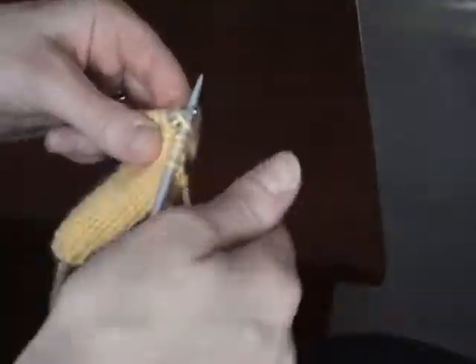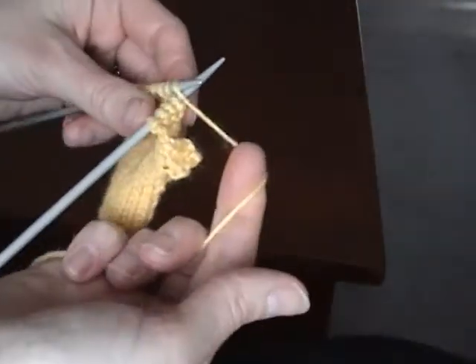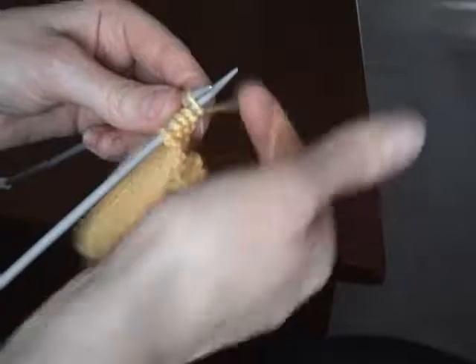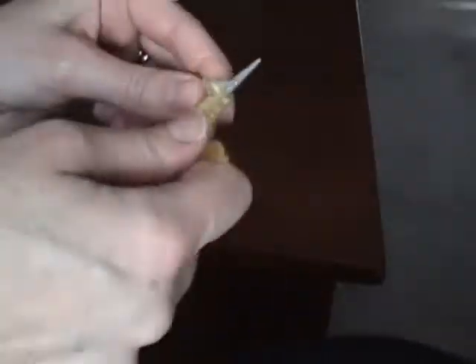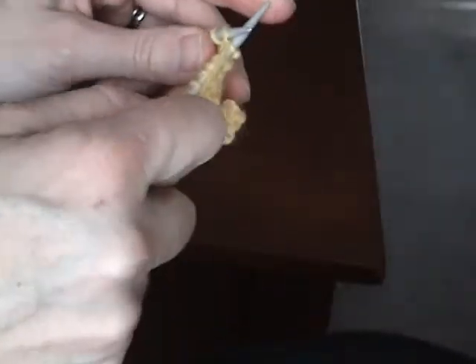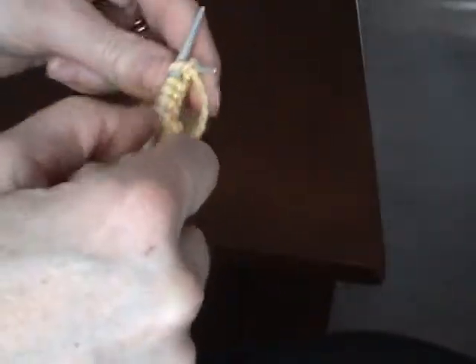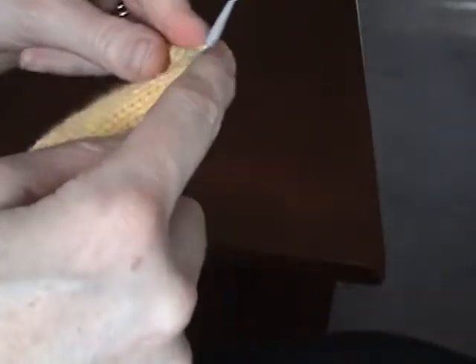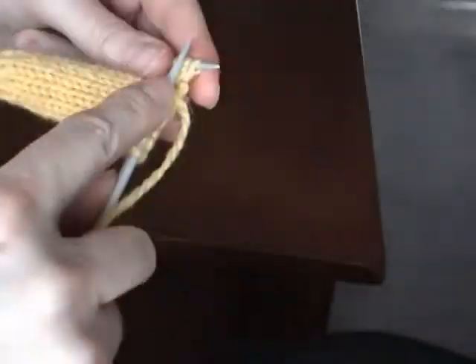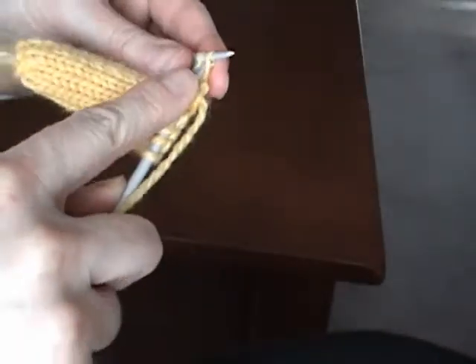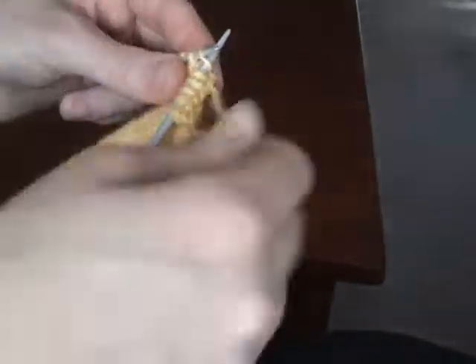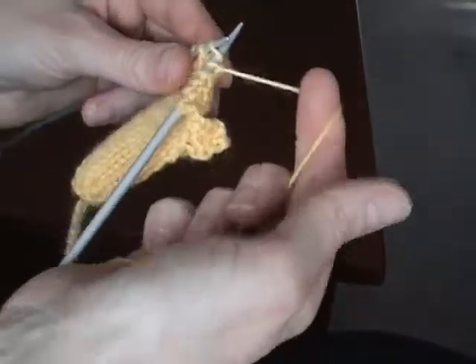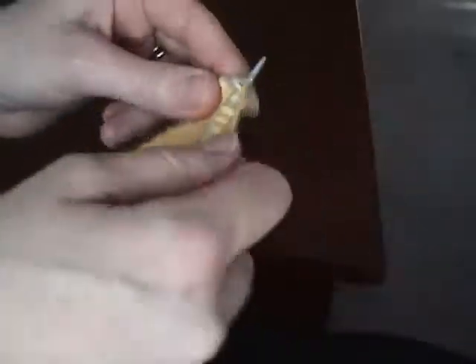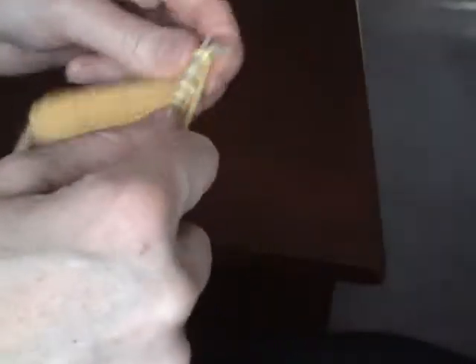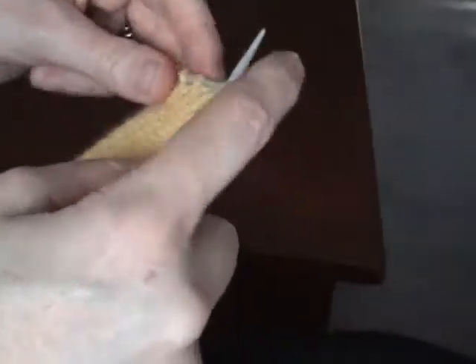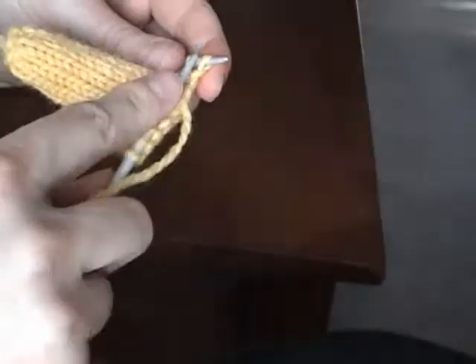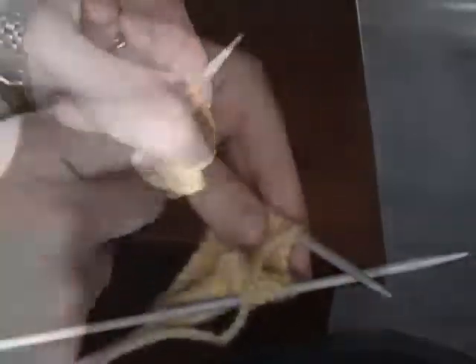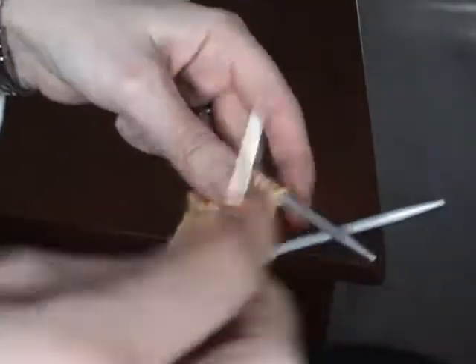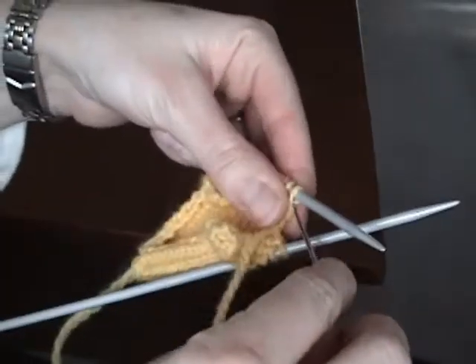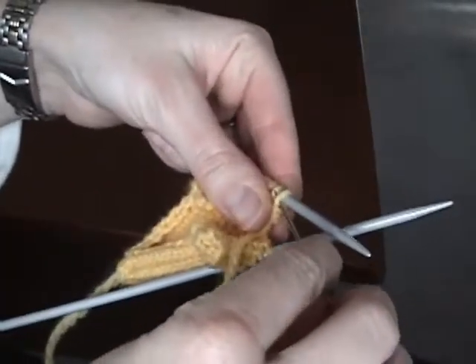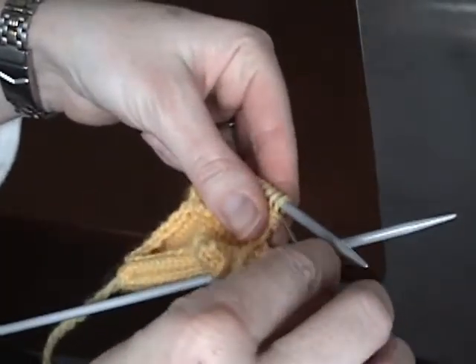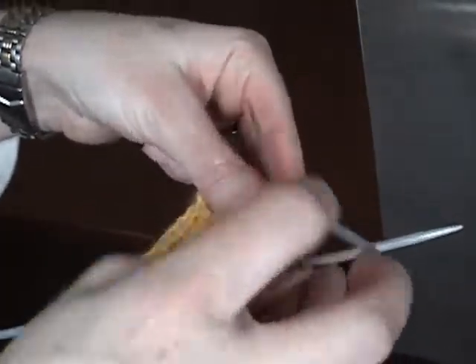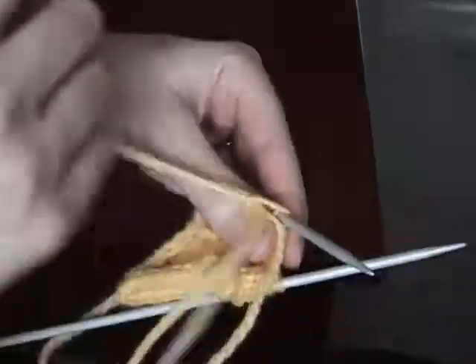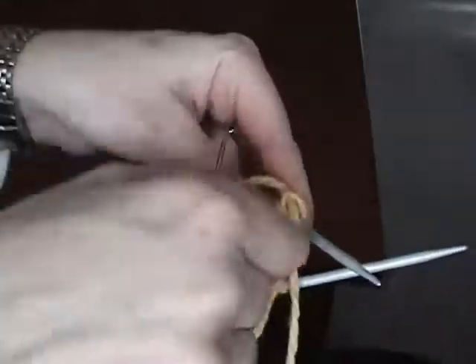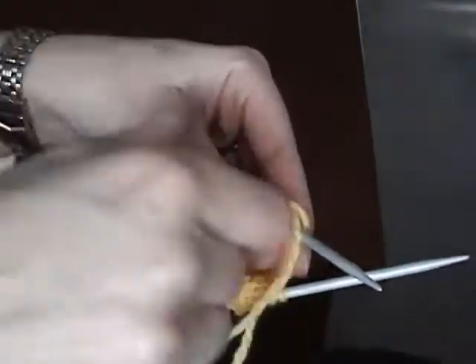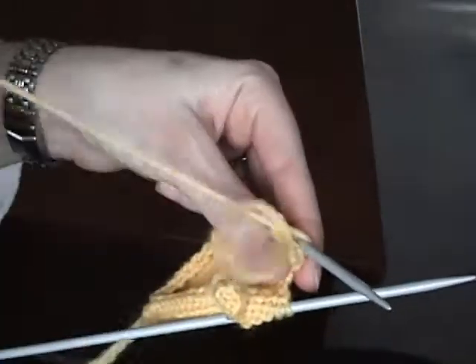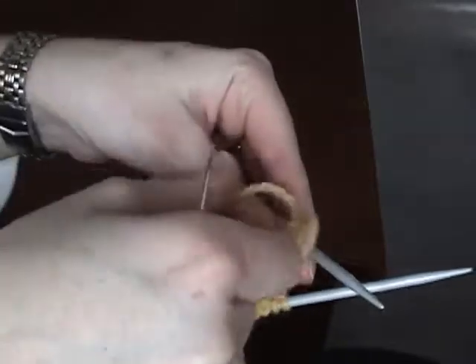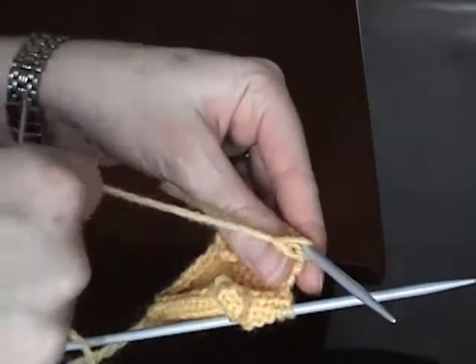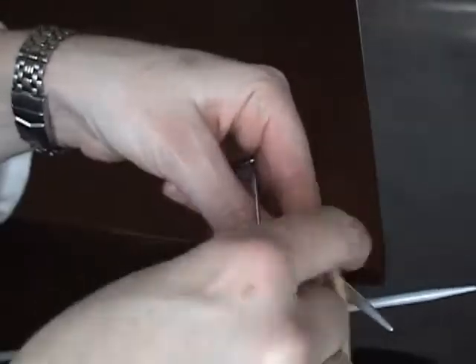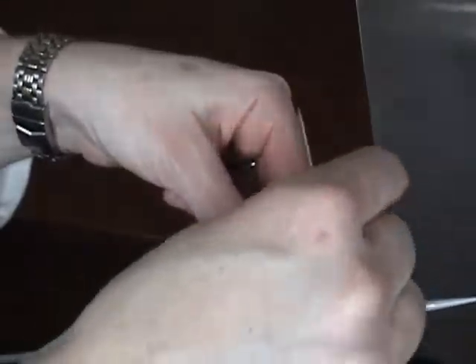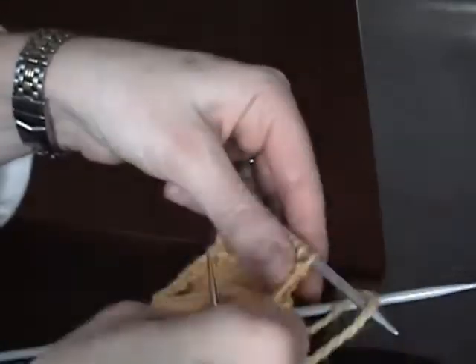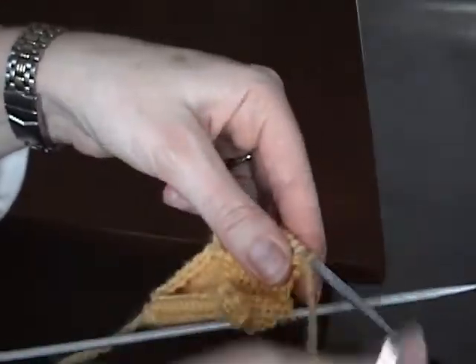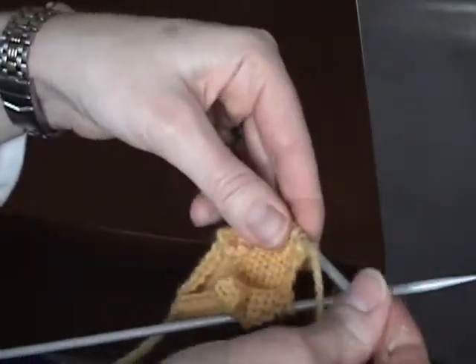Then it's going to tell you to break the yarn leaving a 40 inch length. You put a needle on the end of the thread and then you're going to thread it through the three stitches that you knit and purled. That's what you can see I'm doing here.